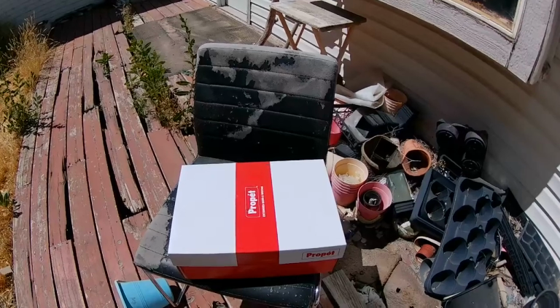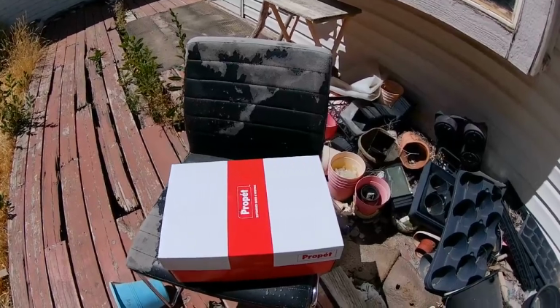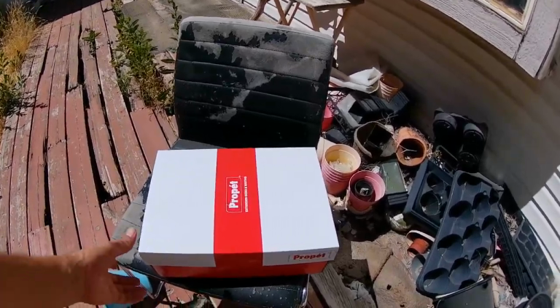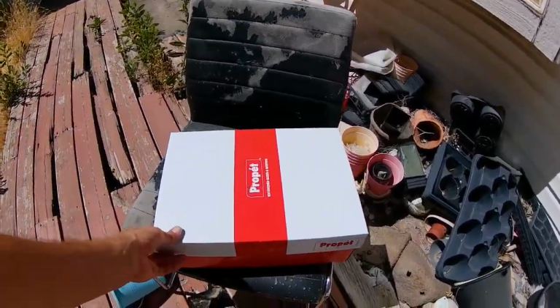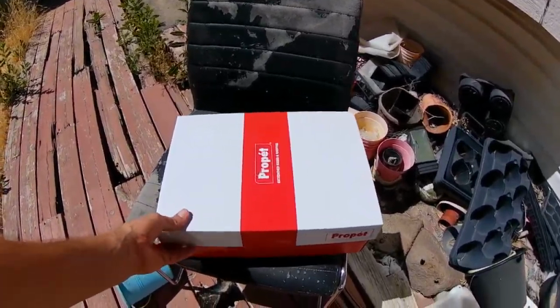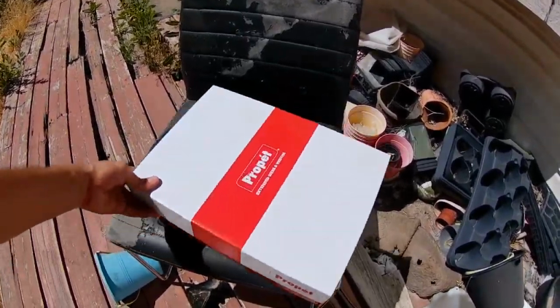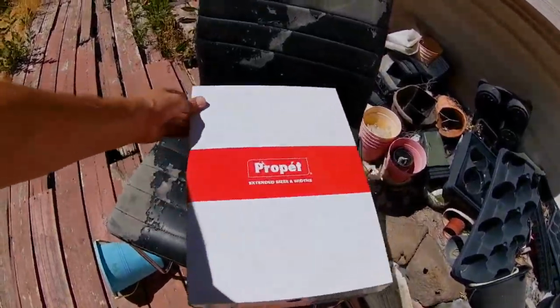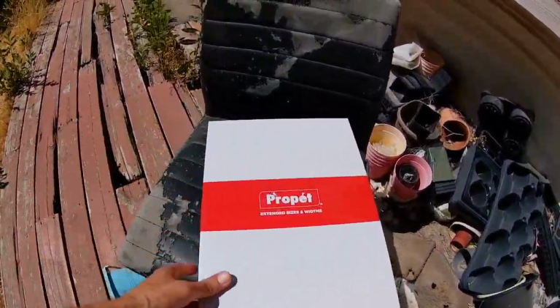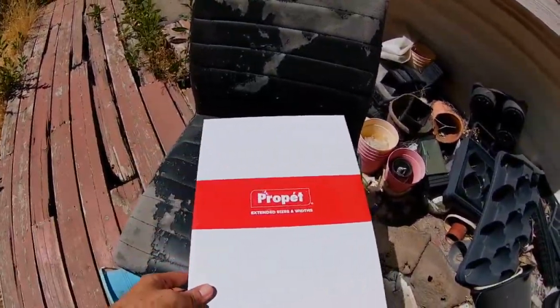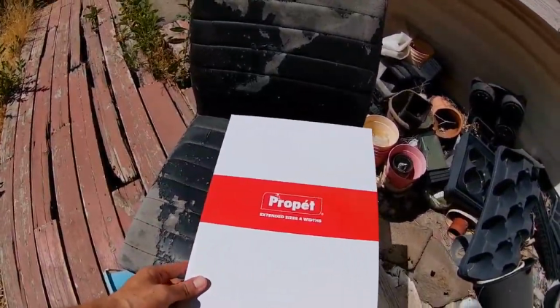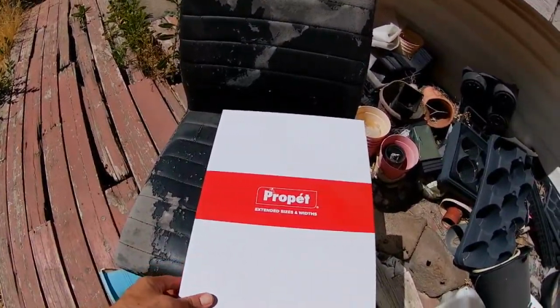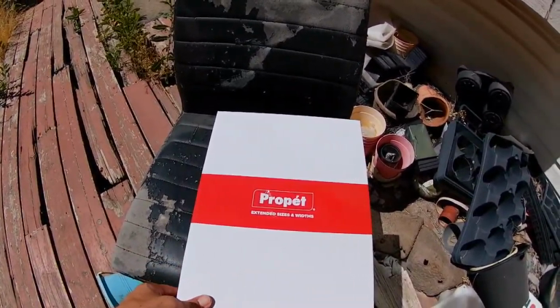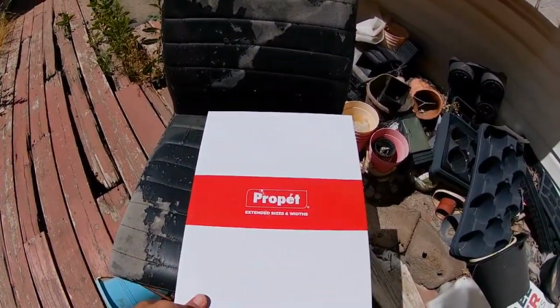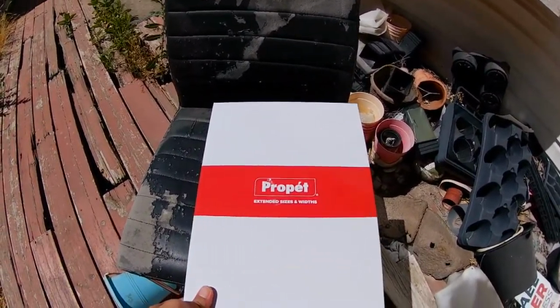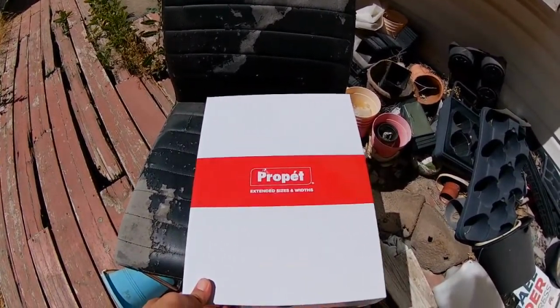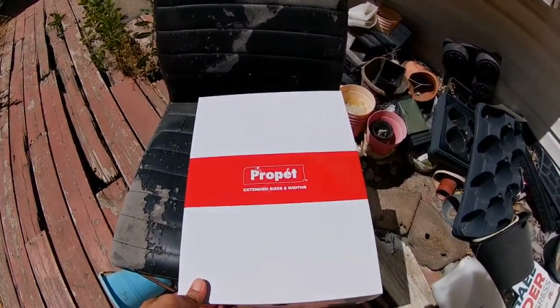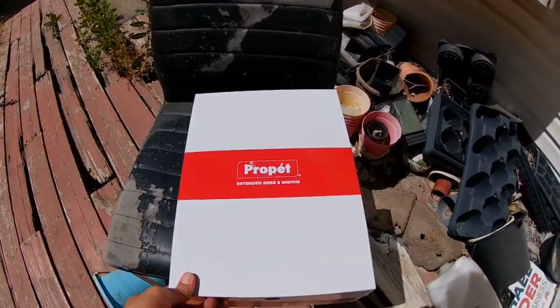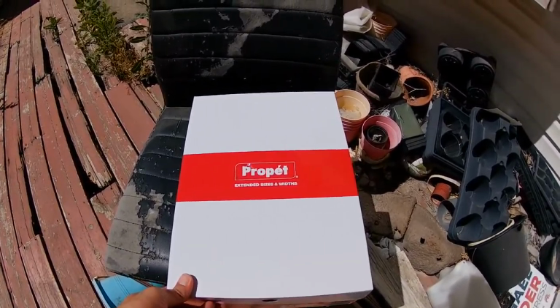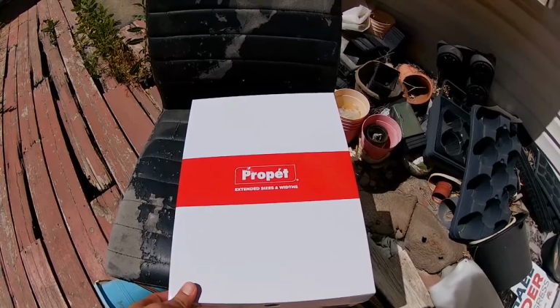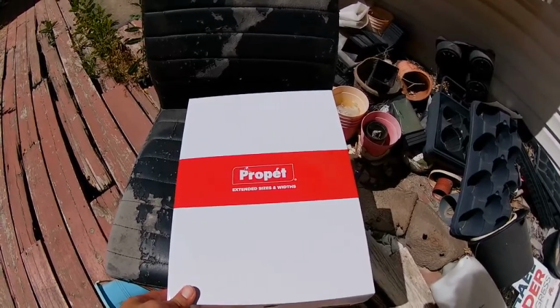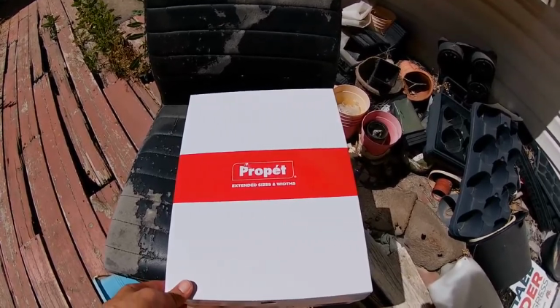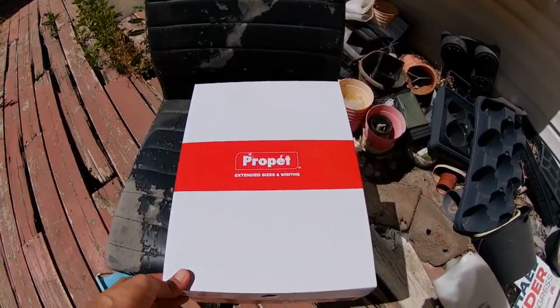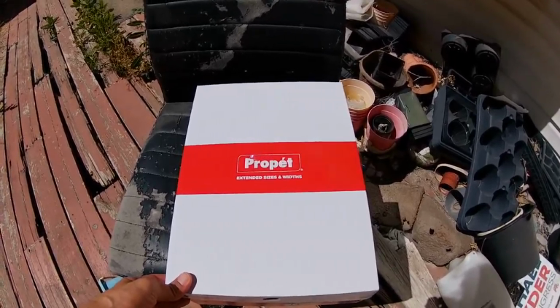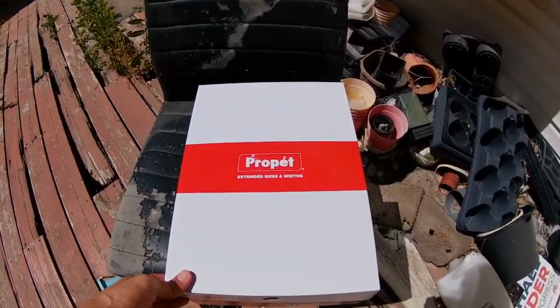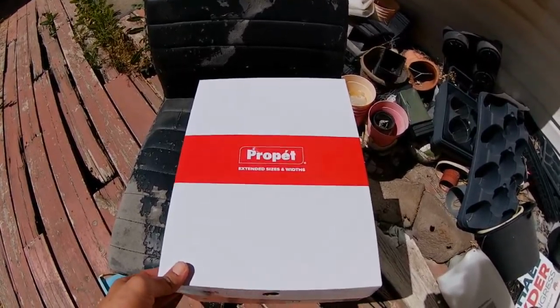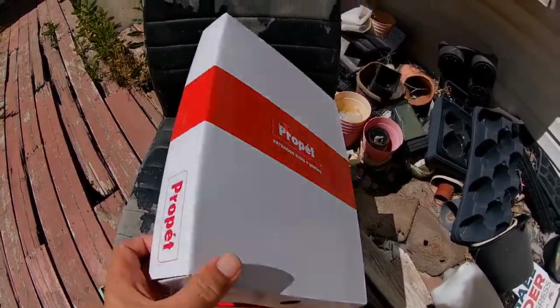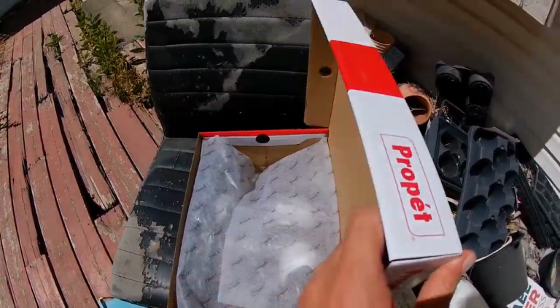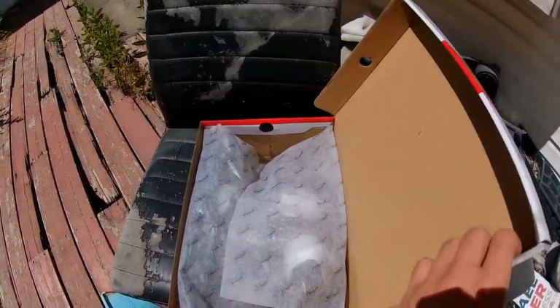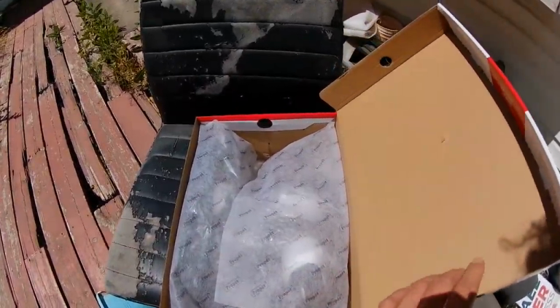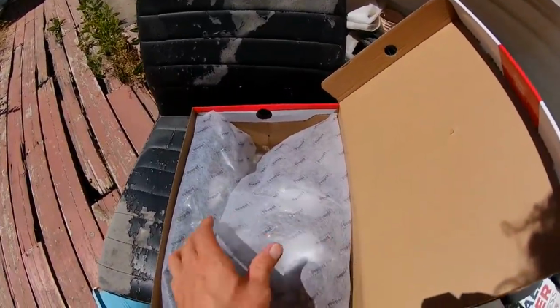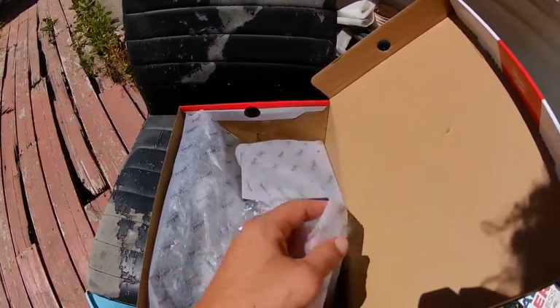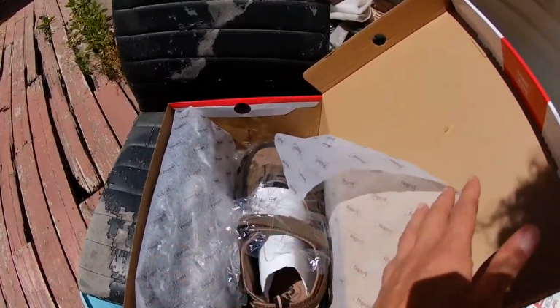I got these sandals on Walmart.com, some new brand called Propay. It was the best one — it looked like it had a flat sandal shape.